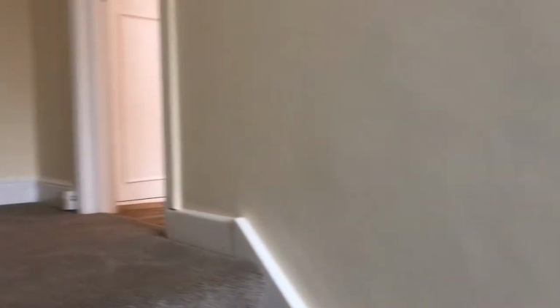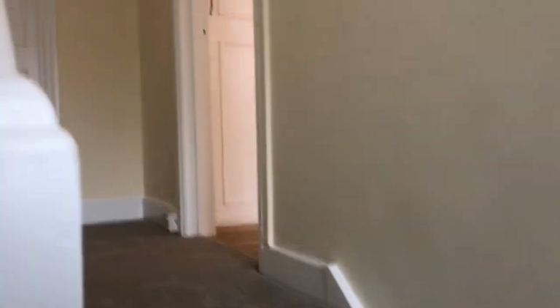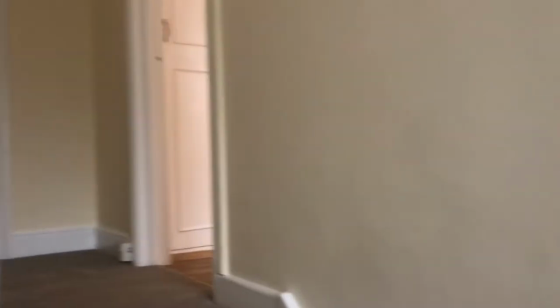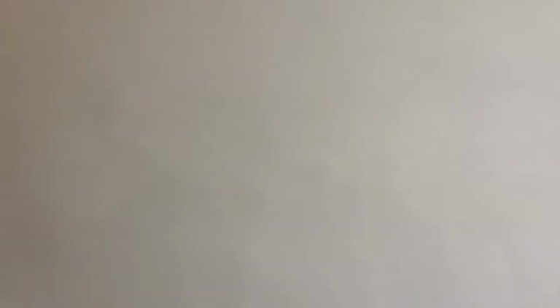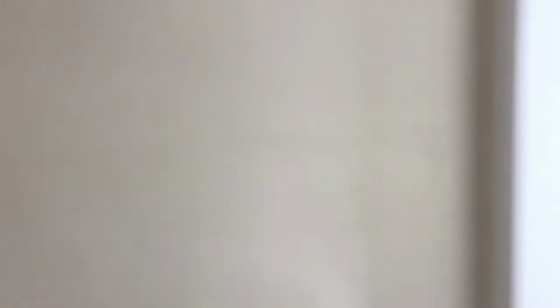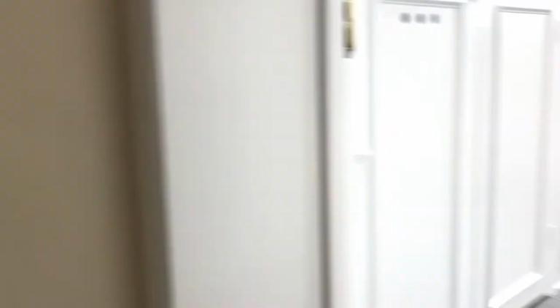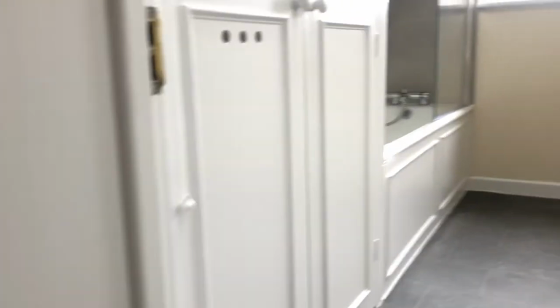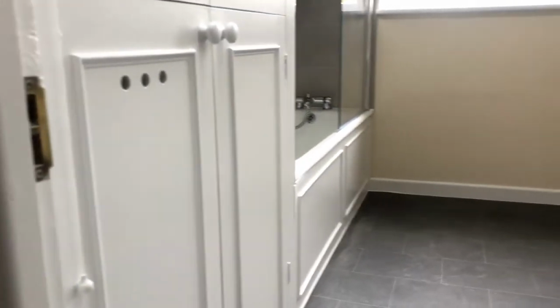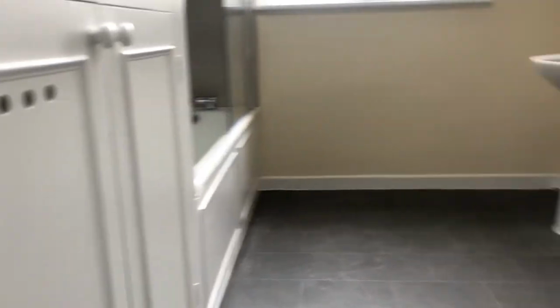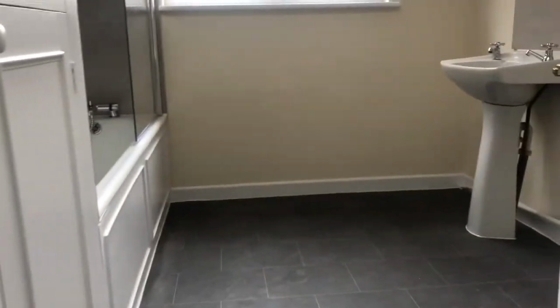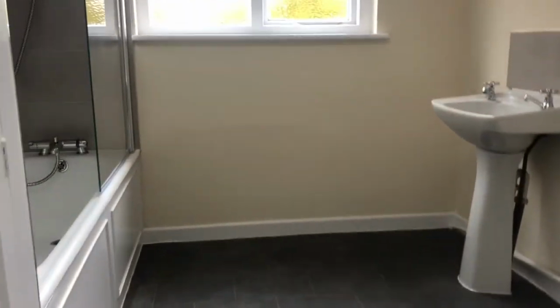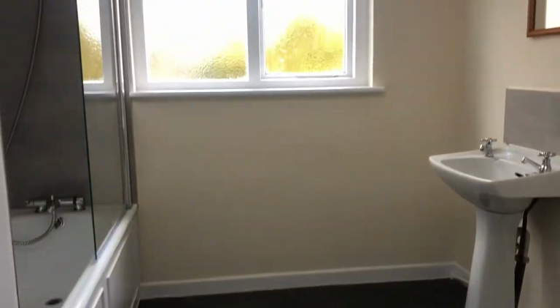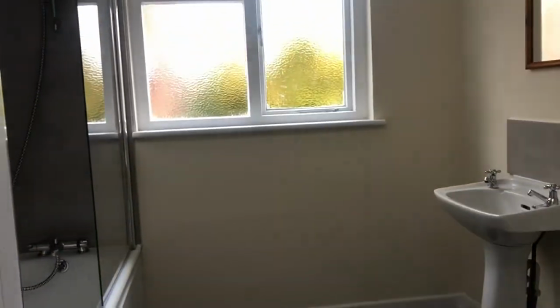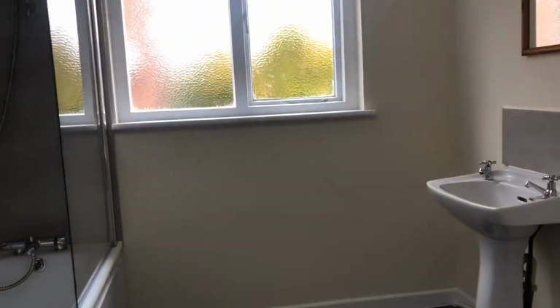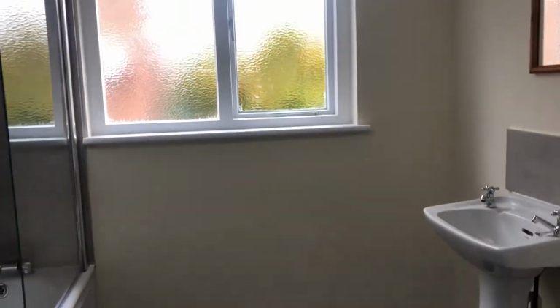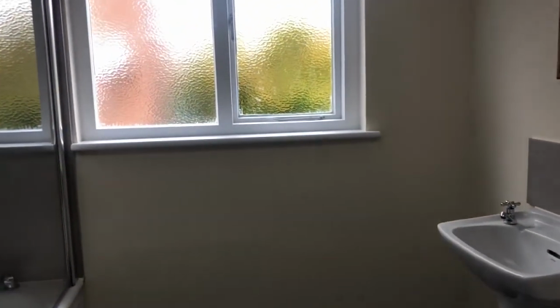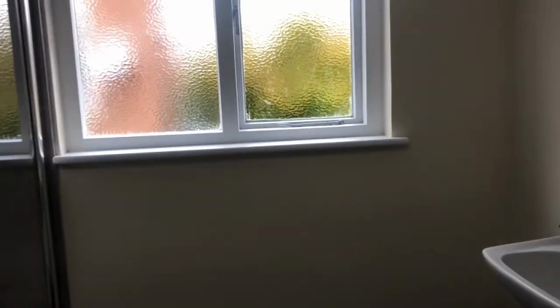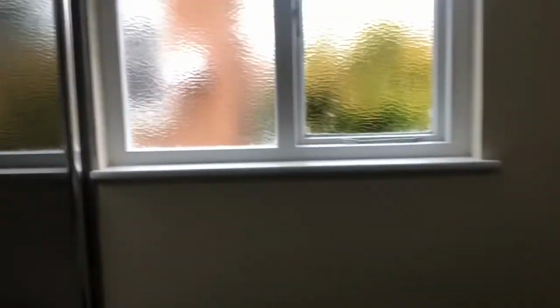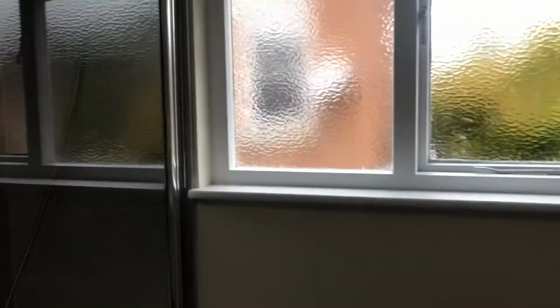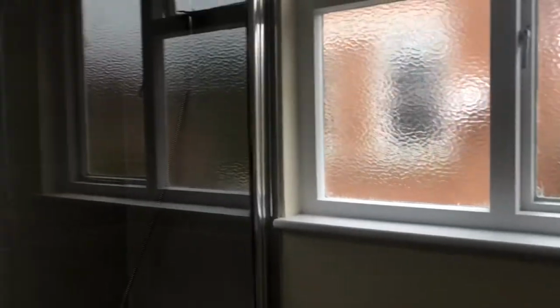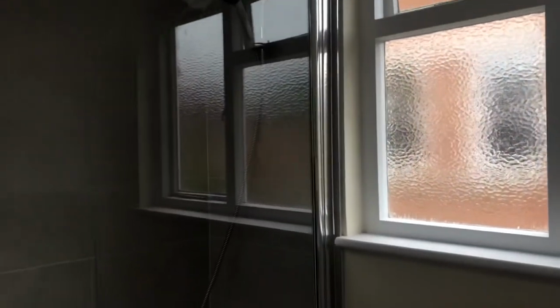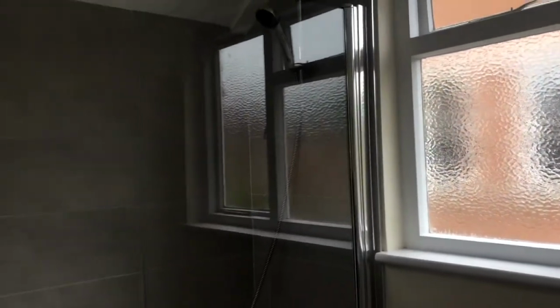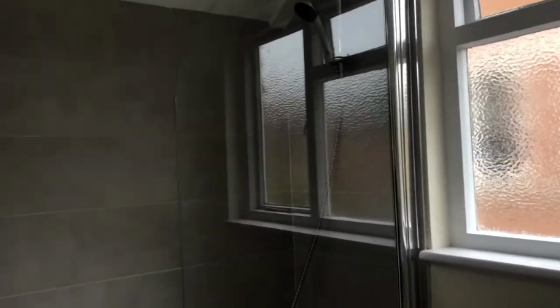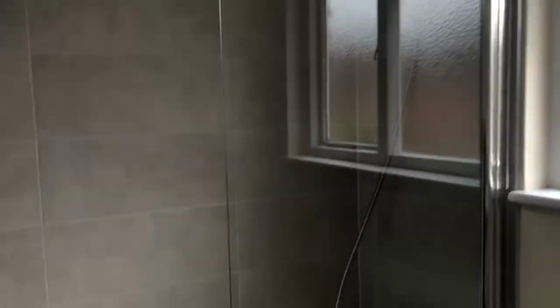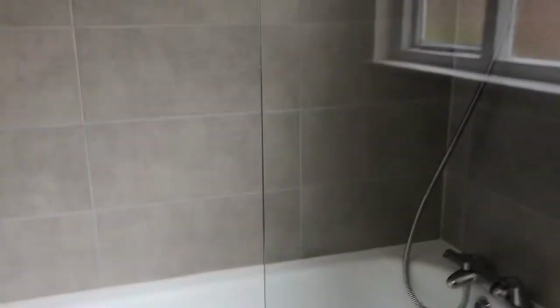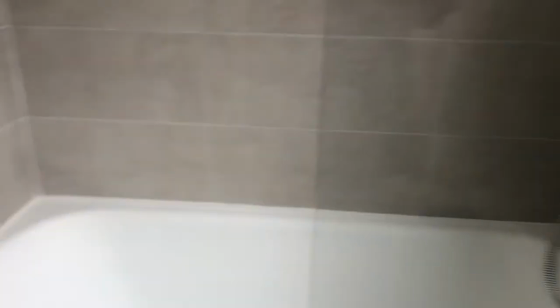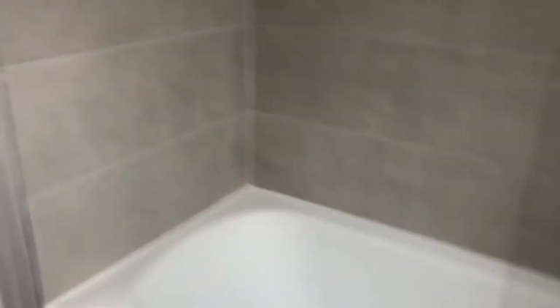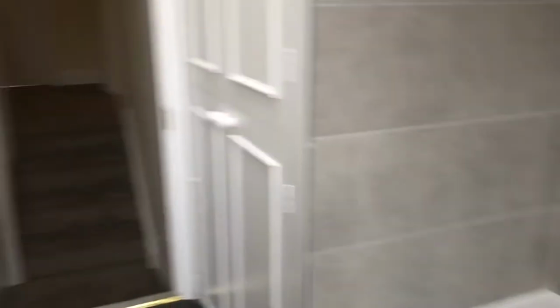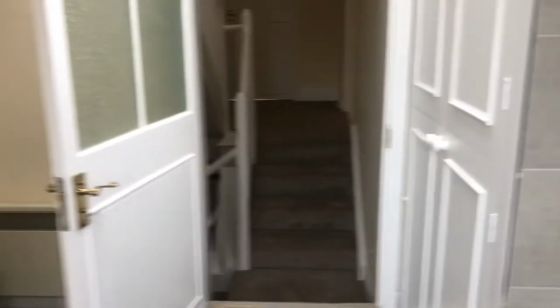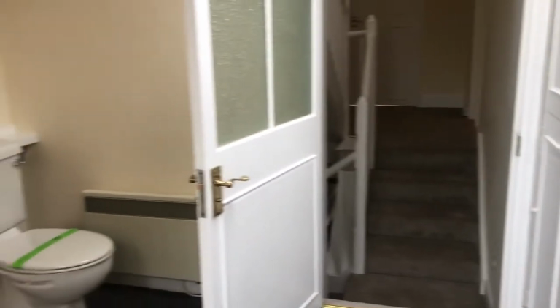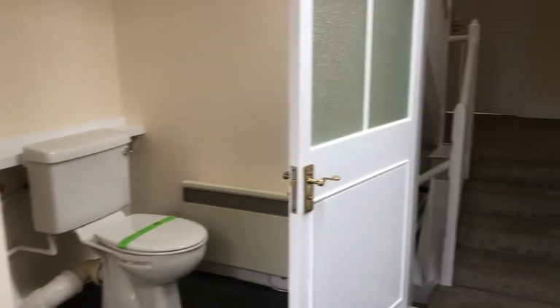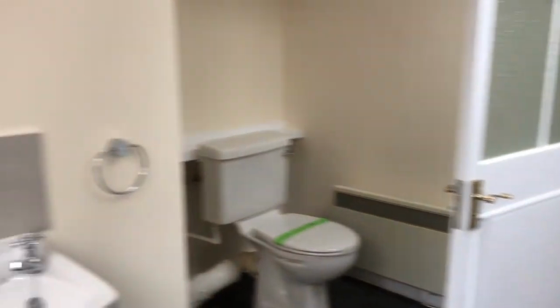As we come into the bathroom, we have a bath with an overhead shower, all new tiles and a white suite fitted.